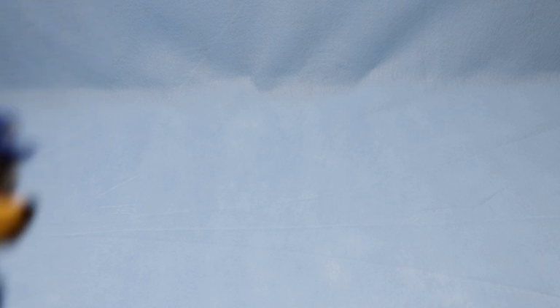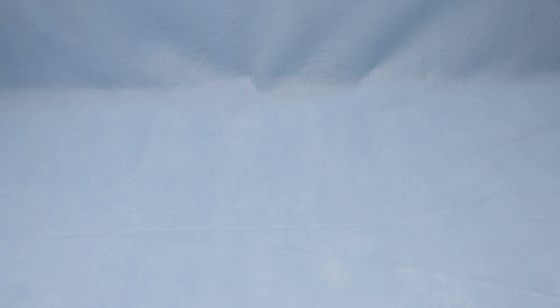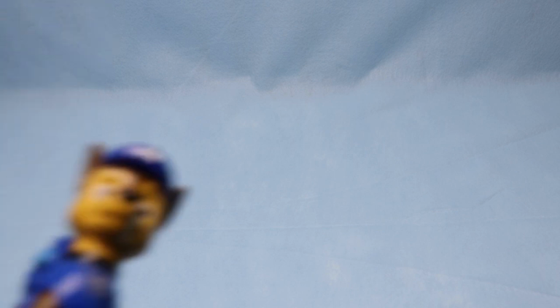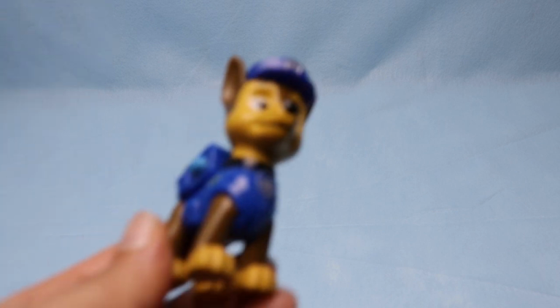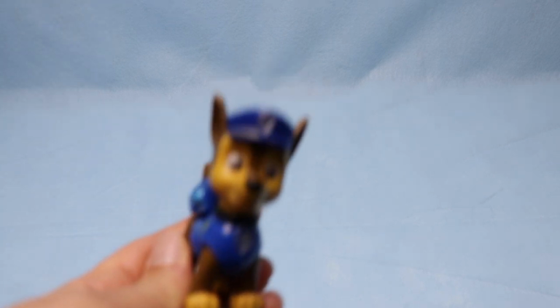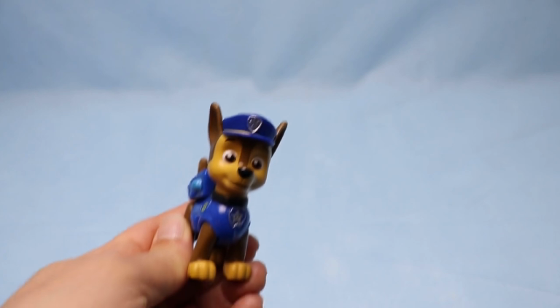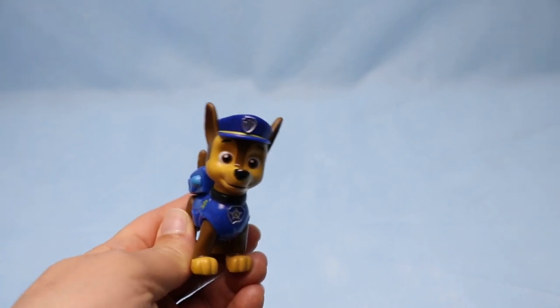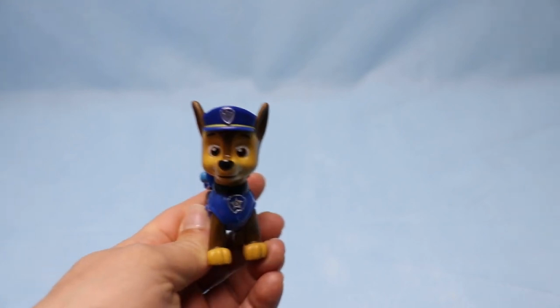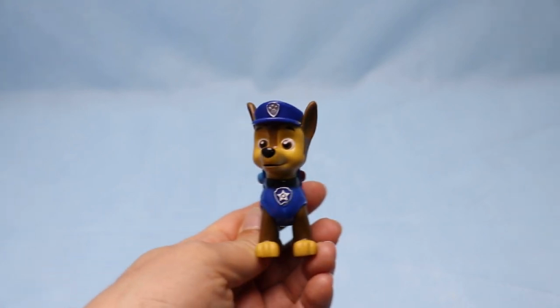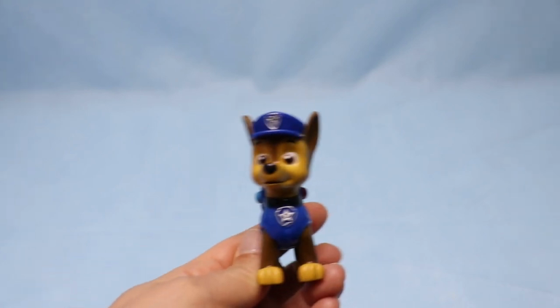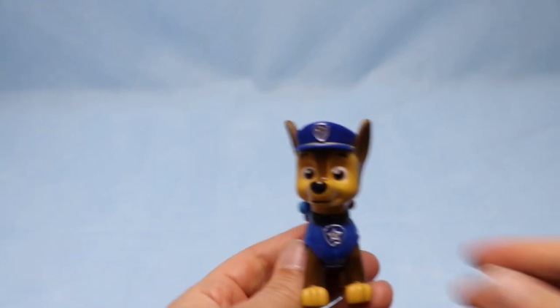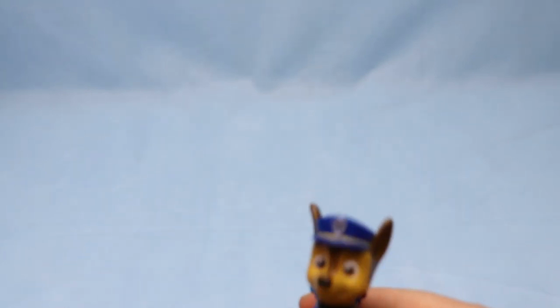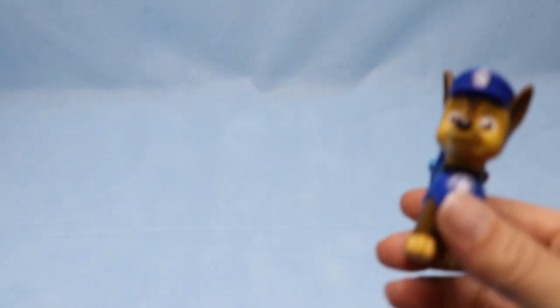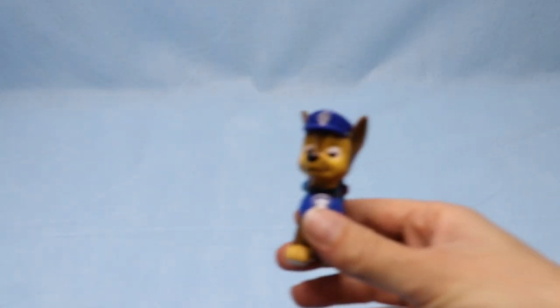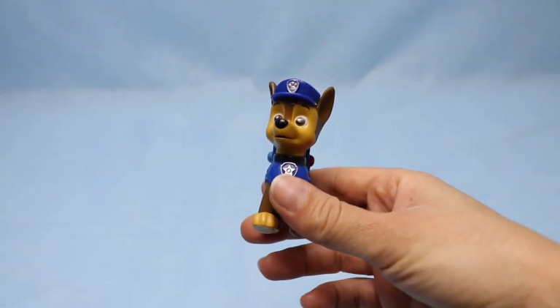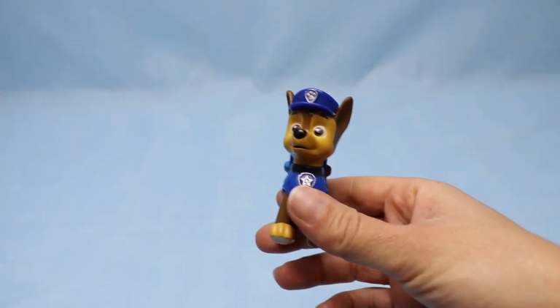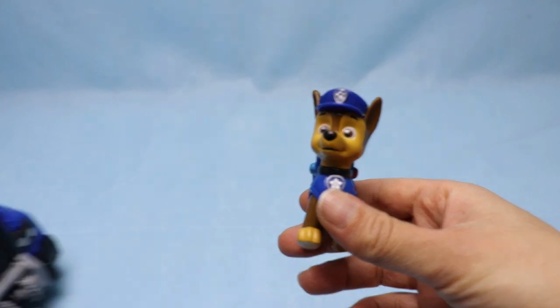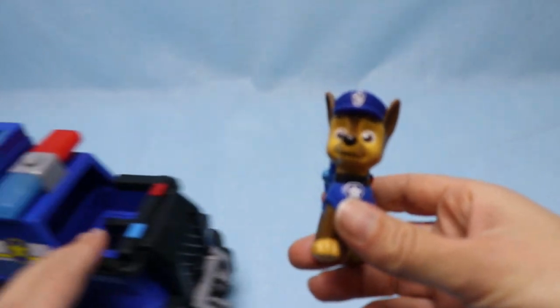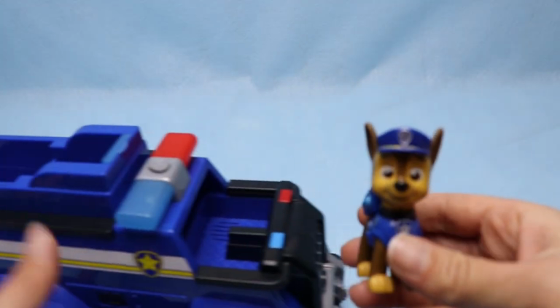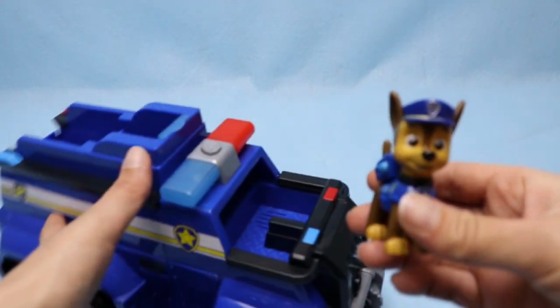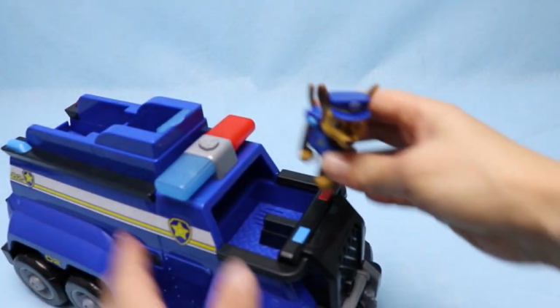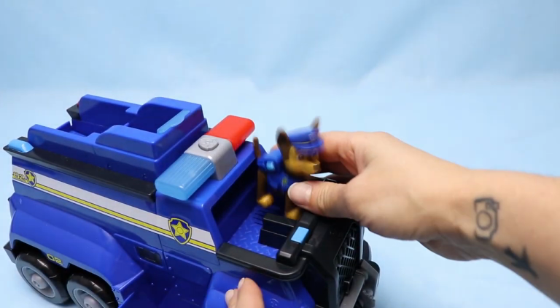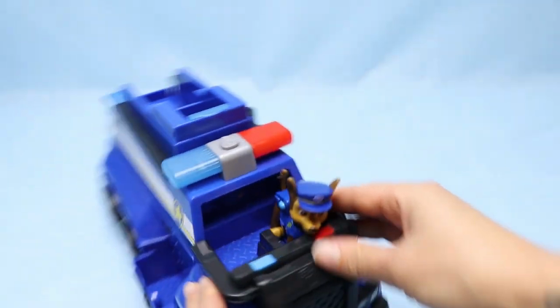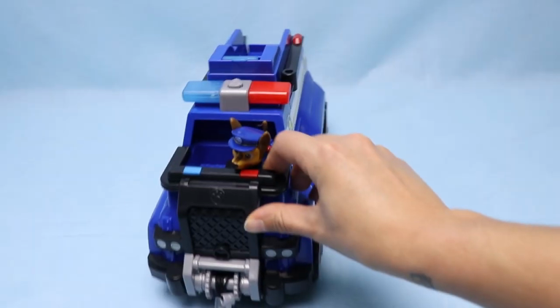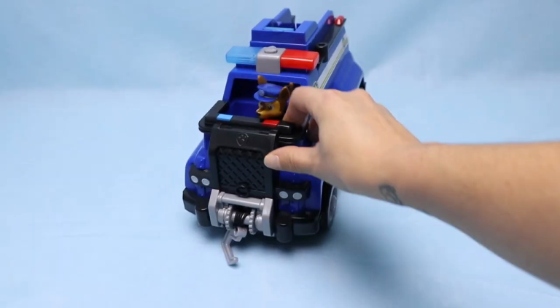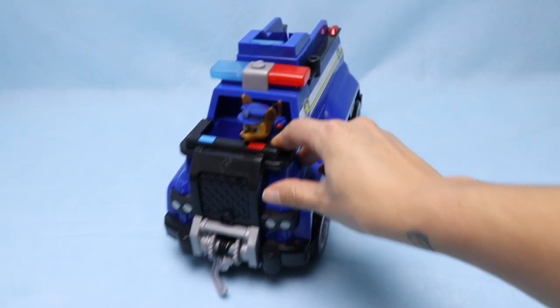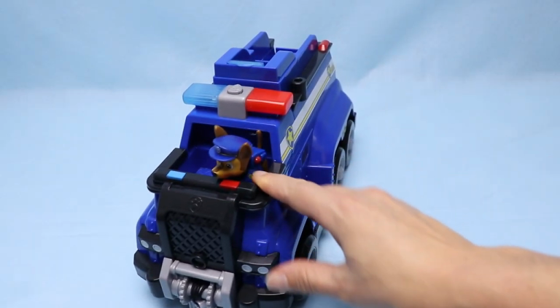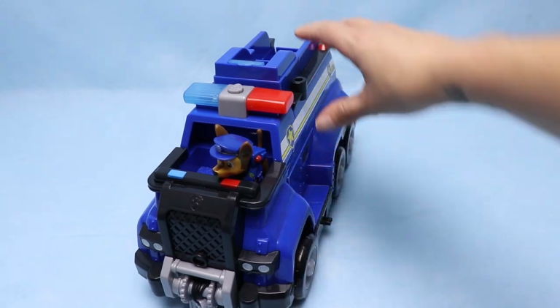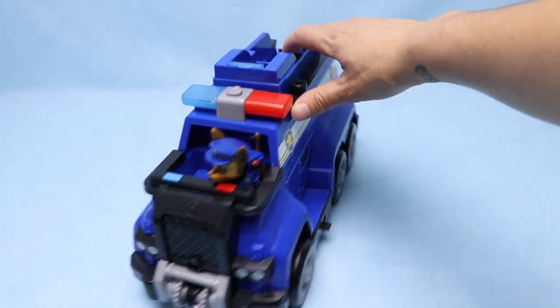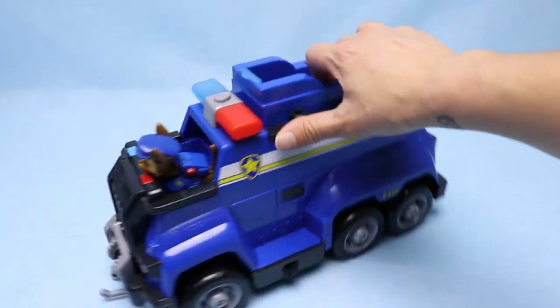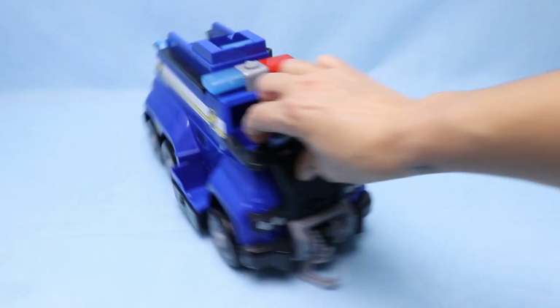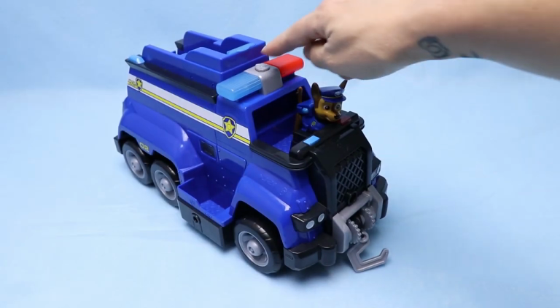Do you see him sneaking in the screen? He wants to come out and play! Say hi to Chase! Chase is visiting us today with his ultimate rescue vehicle.